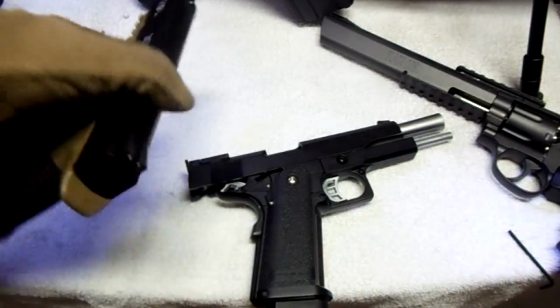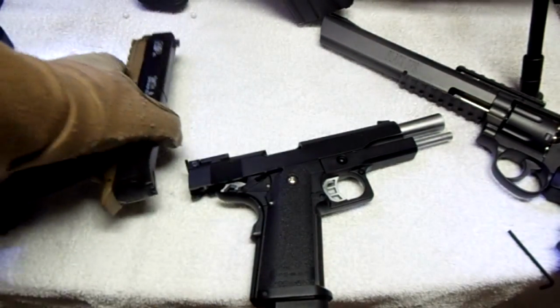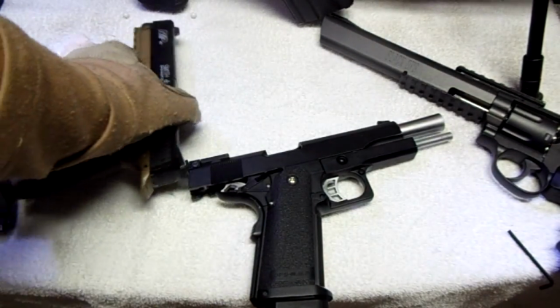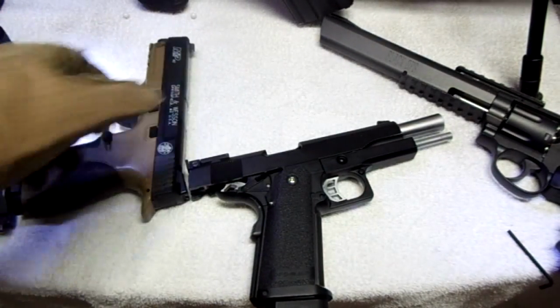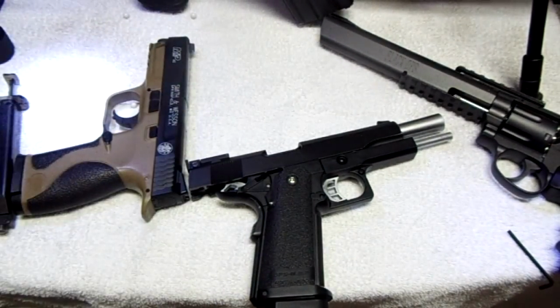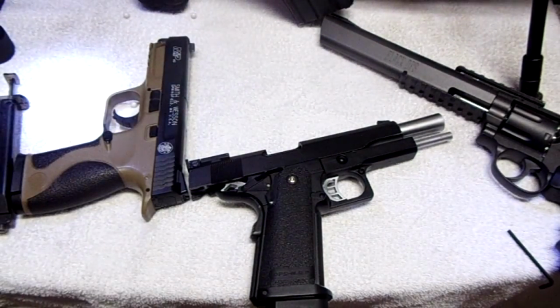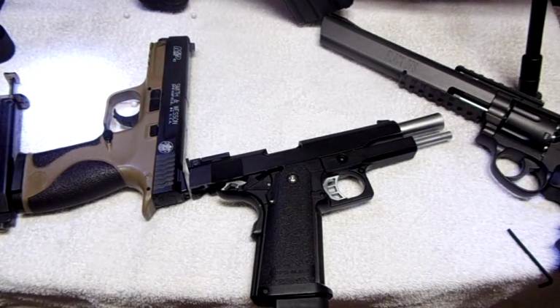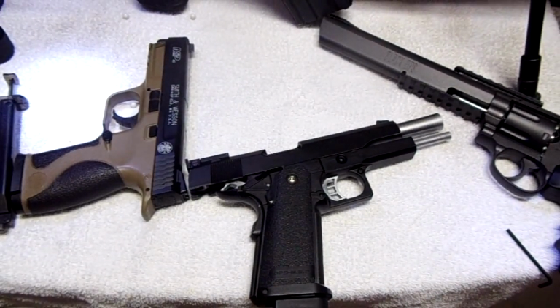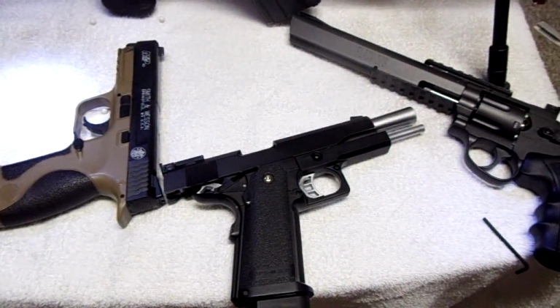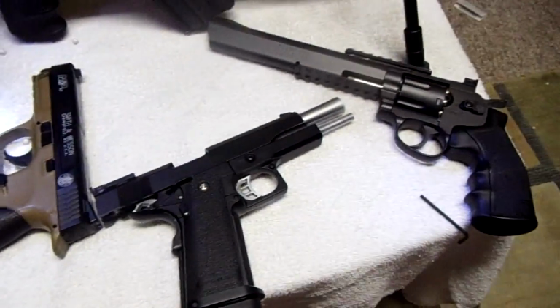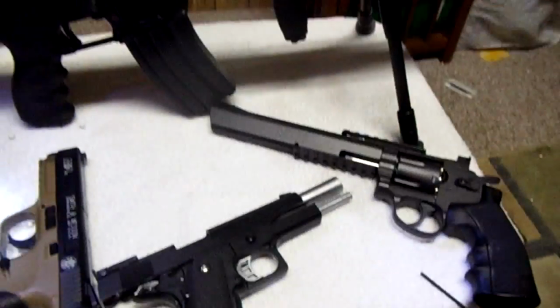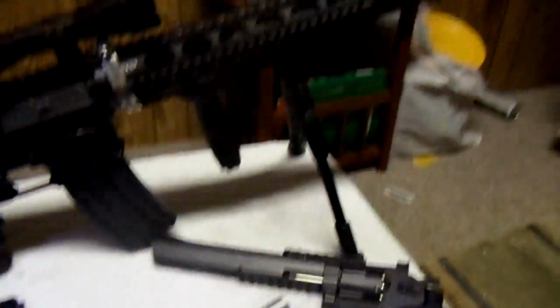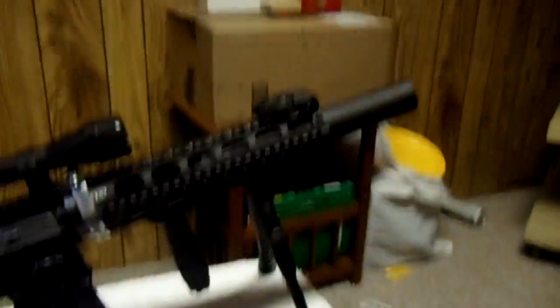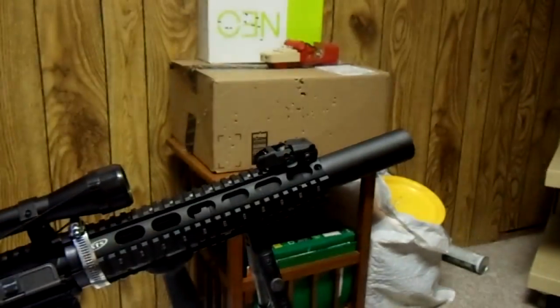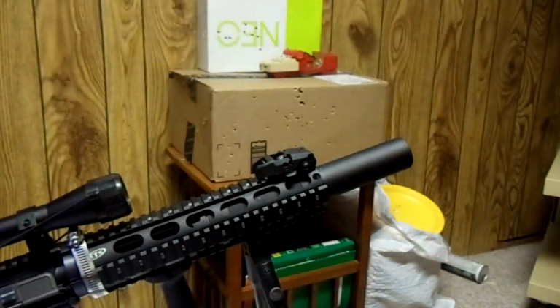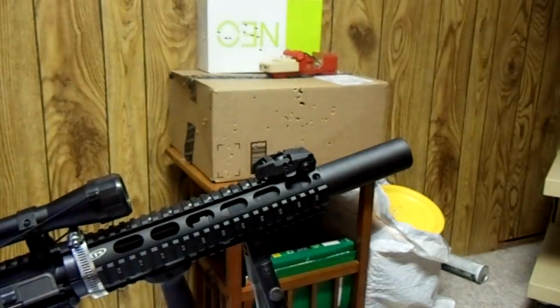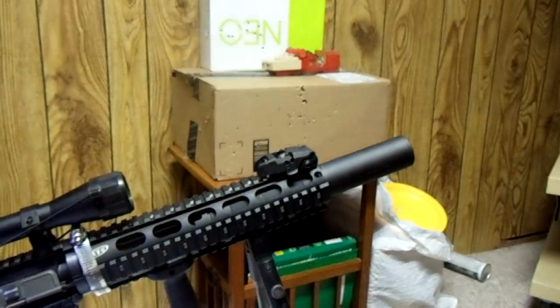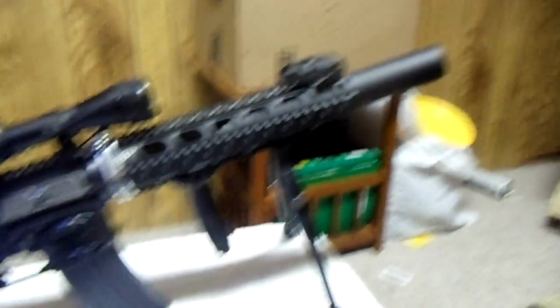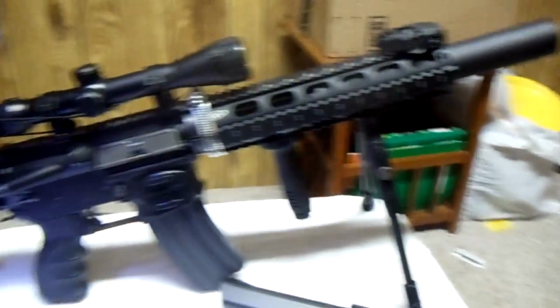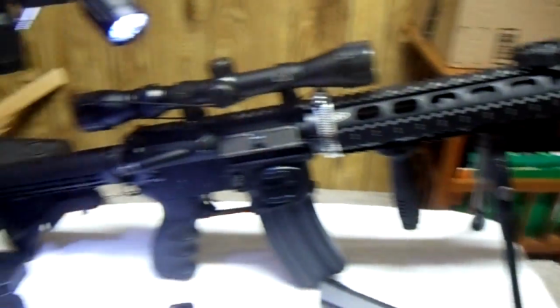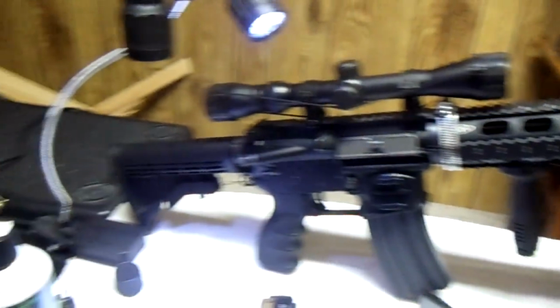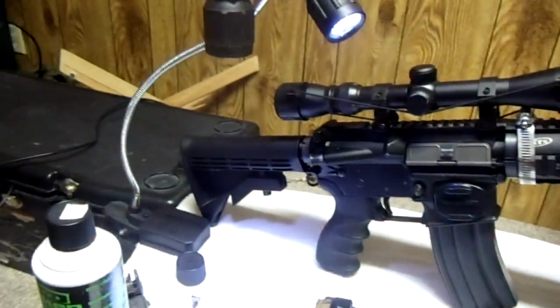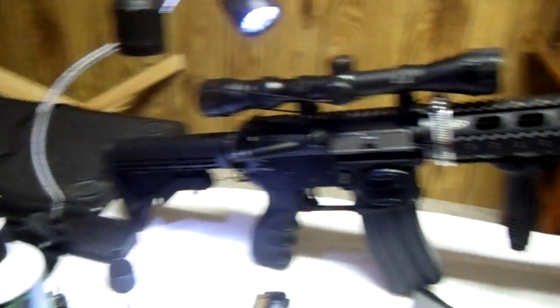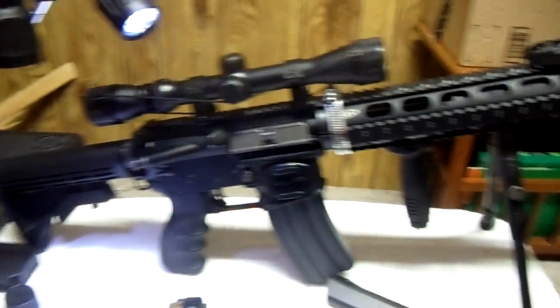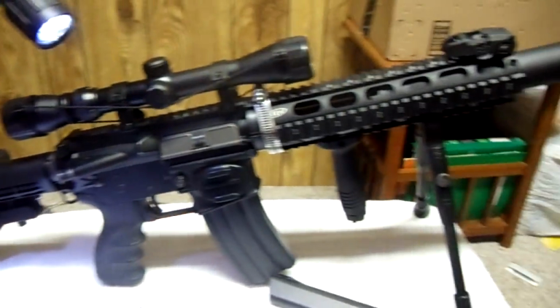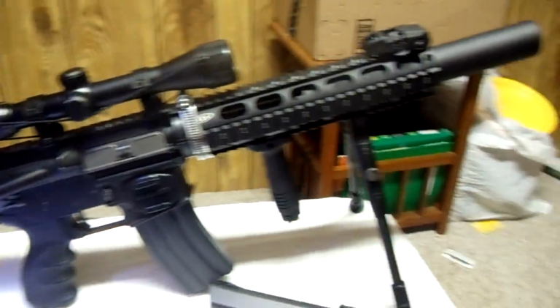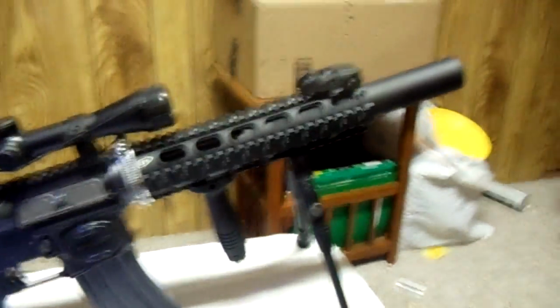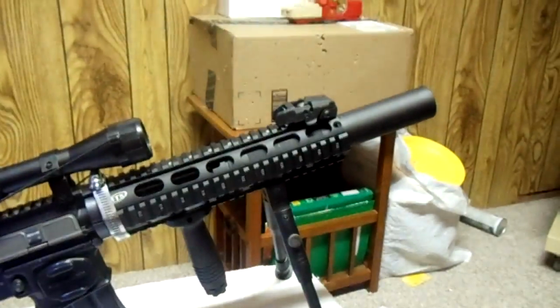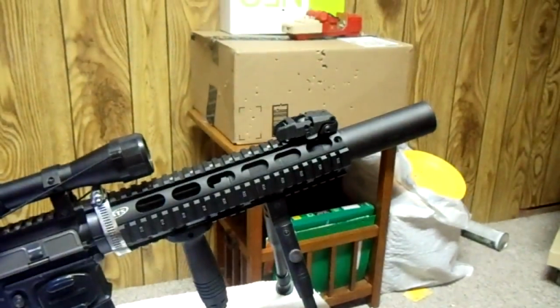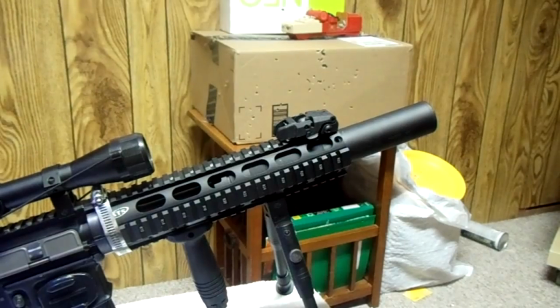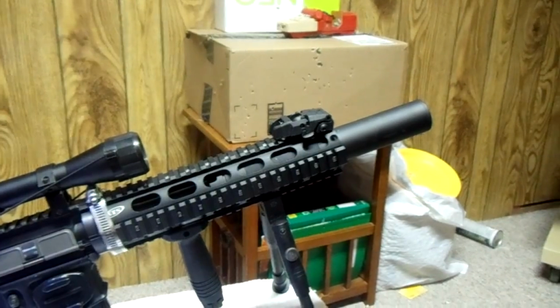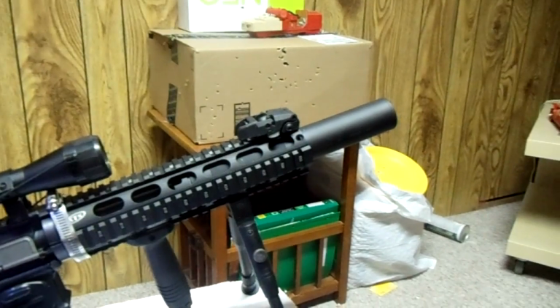I'm gonna move the target on the box. That's my M4 by the way — I put it into a DMR-type style. I'm gonna move that in a second.